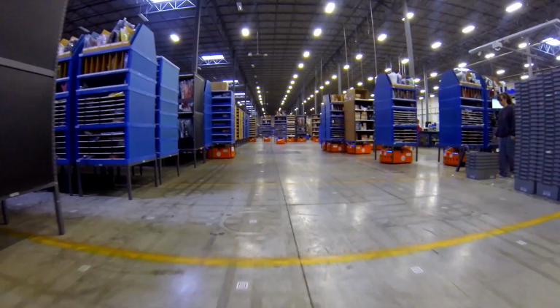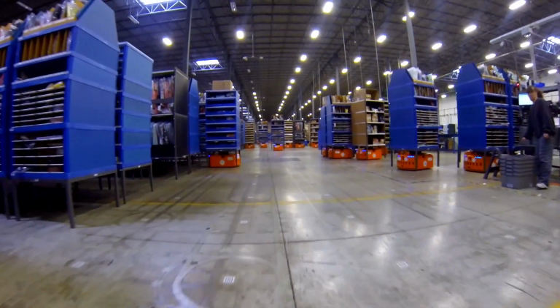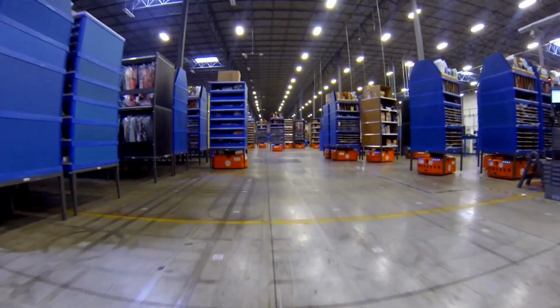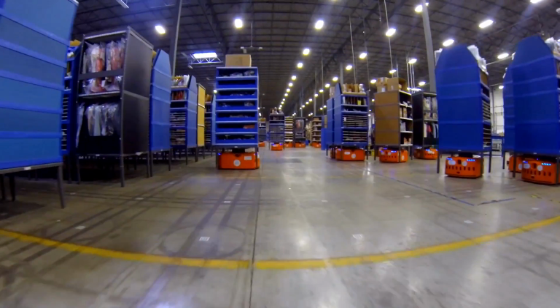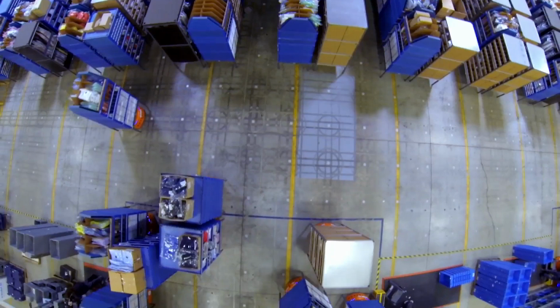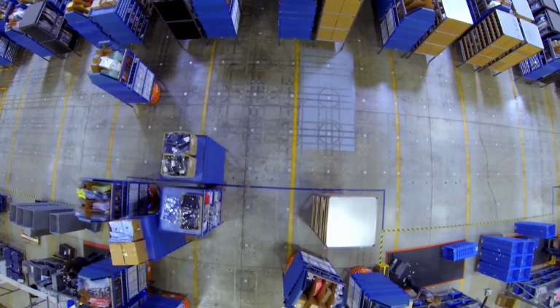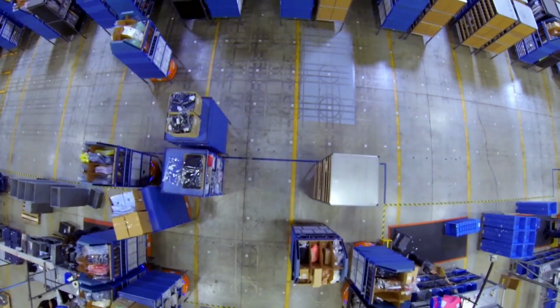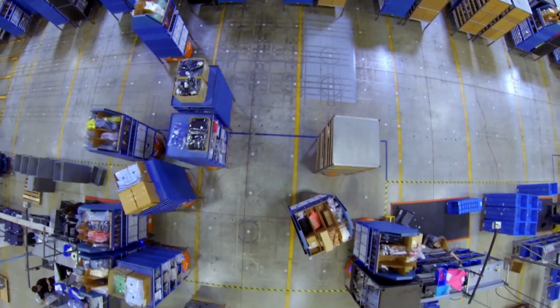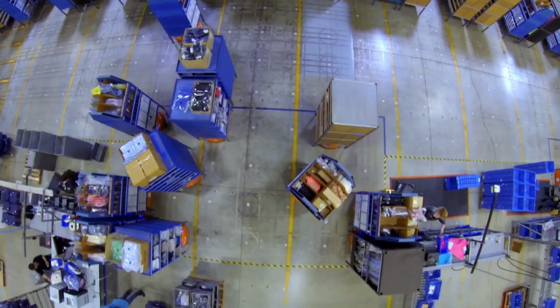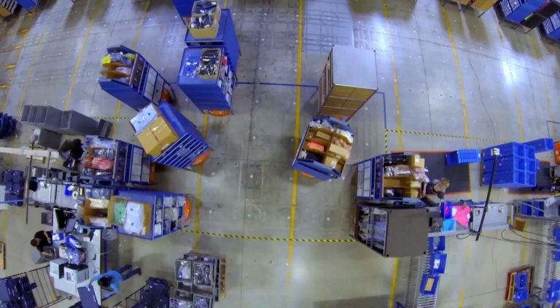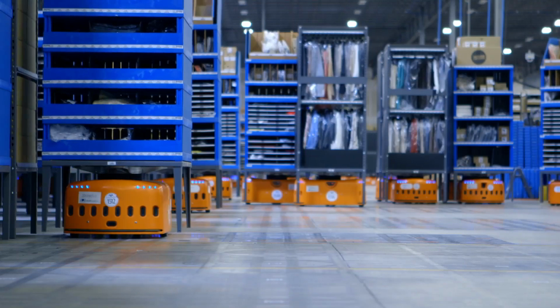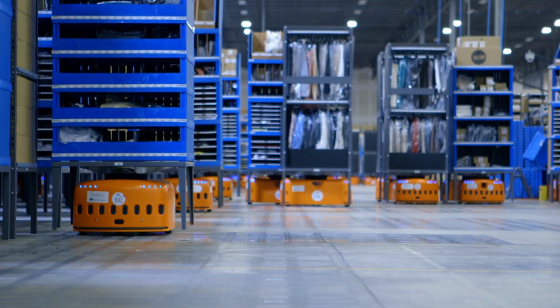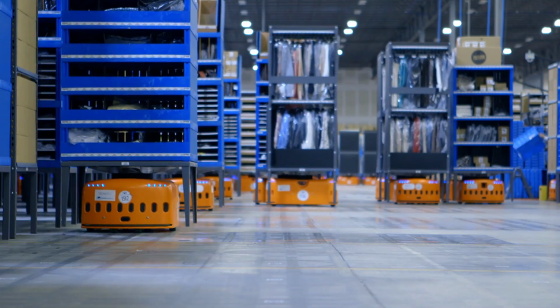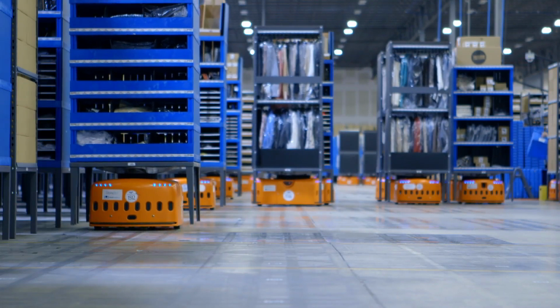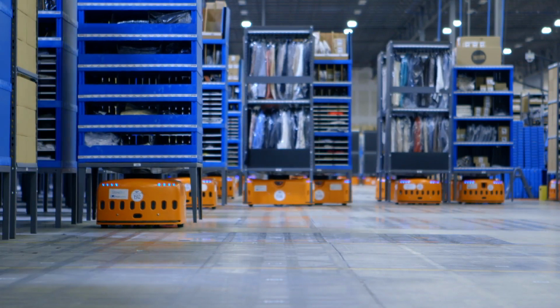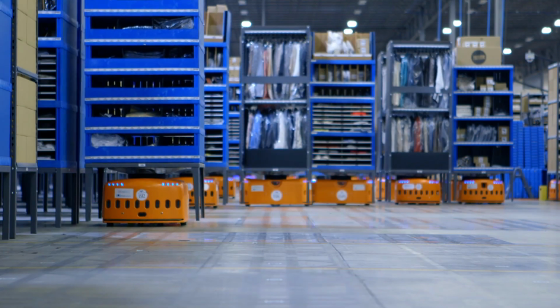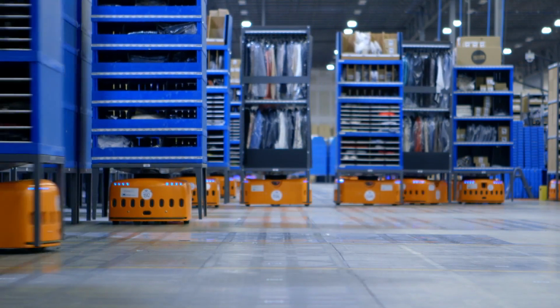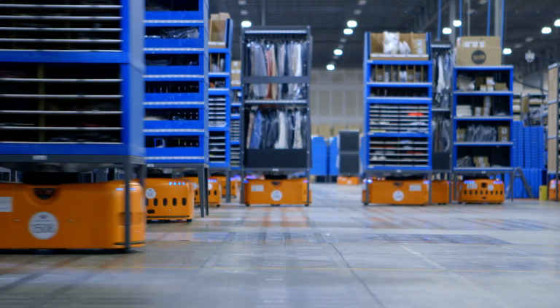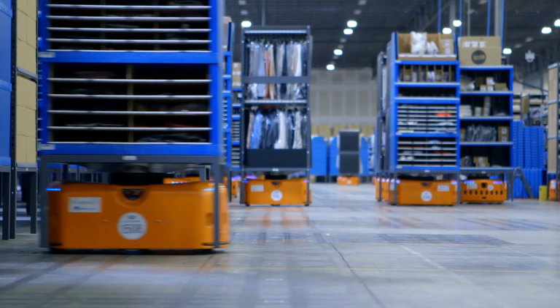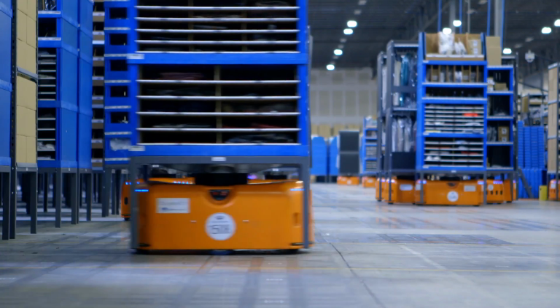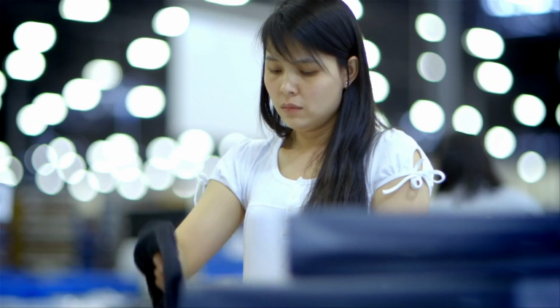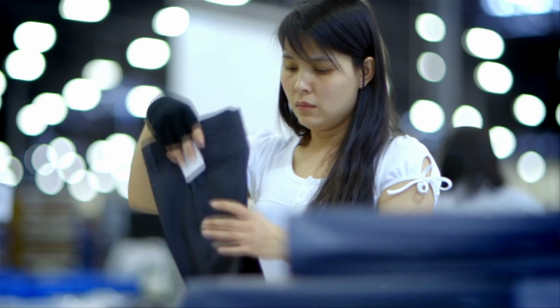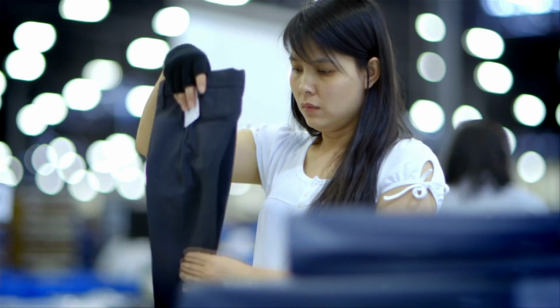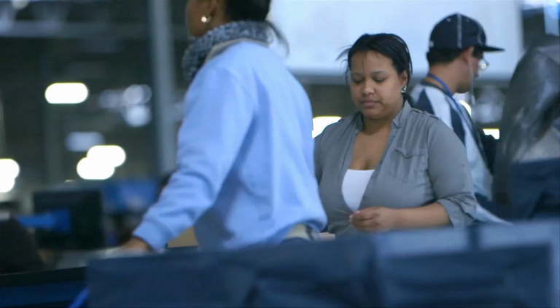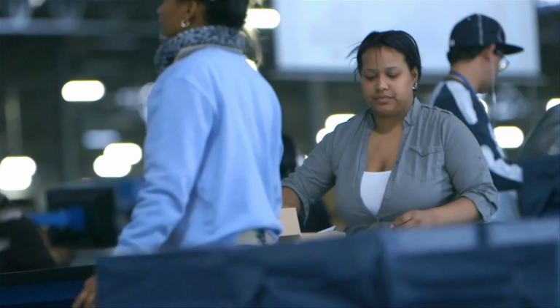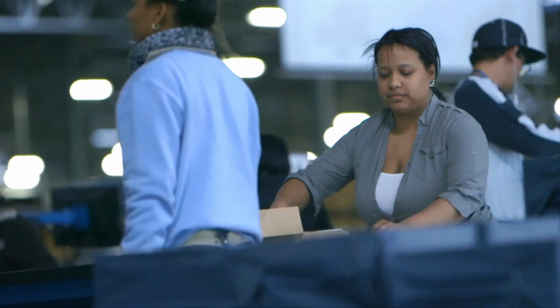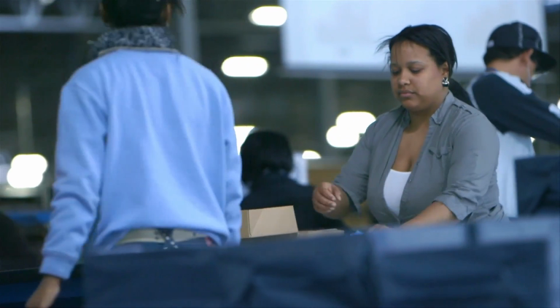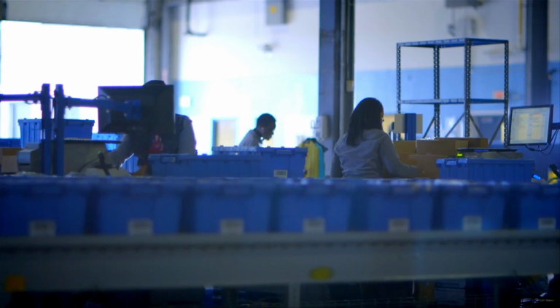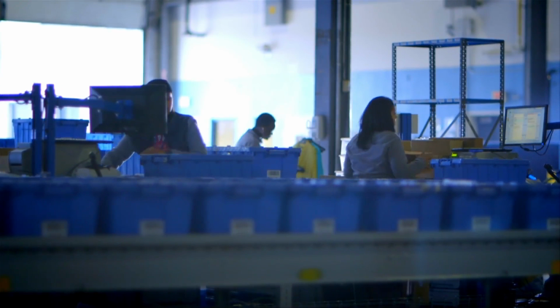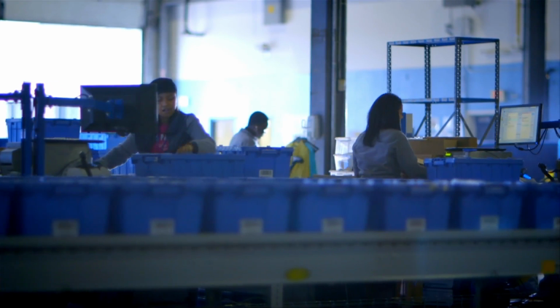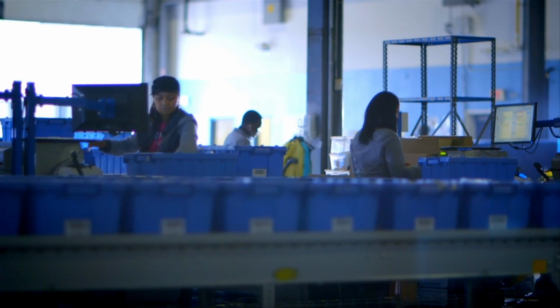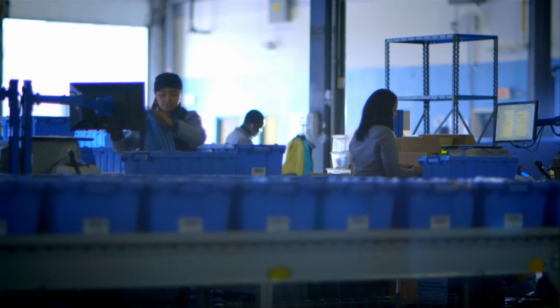Robotic technologies make our lives and our jobs easier. Within our fulfillment center, we have 100 robots and 300 warehouse associates working alongside those robots.